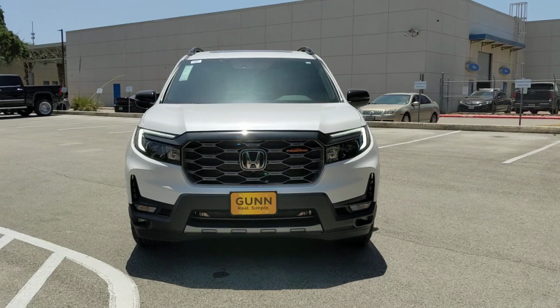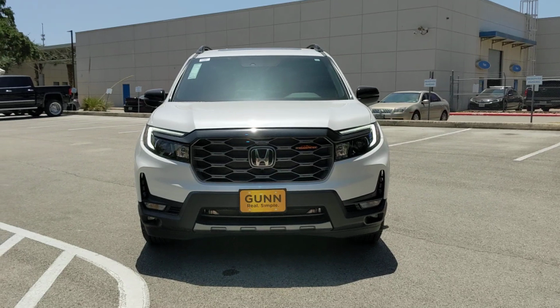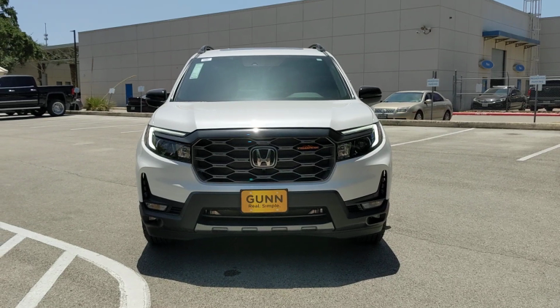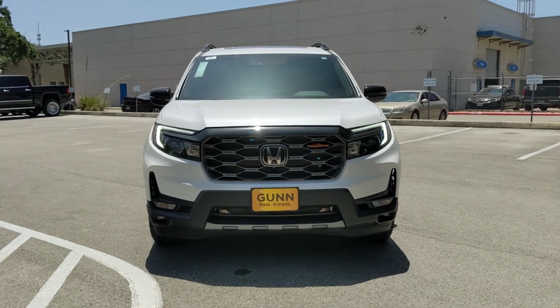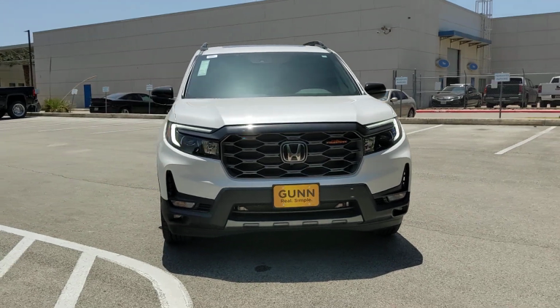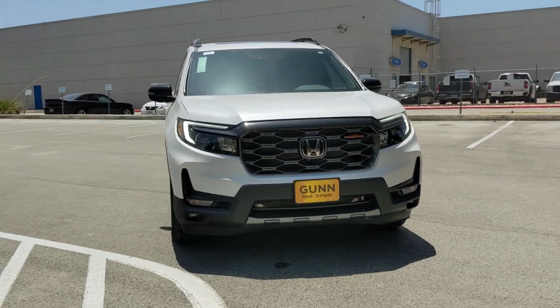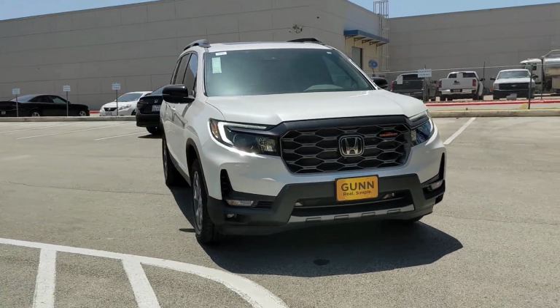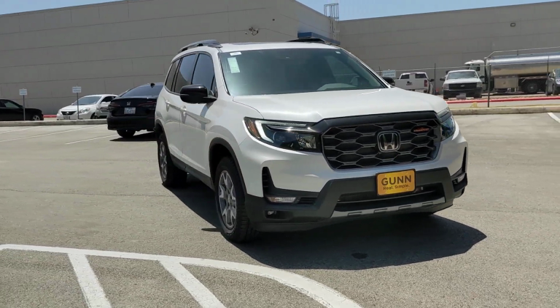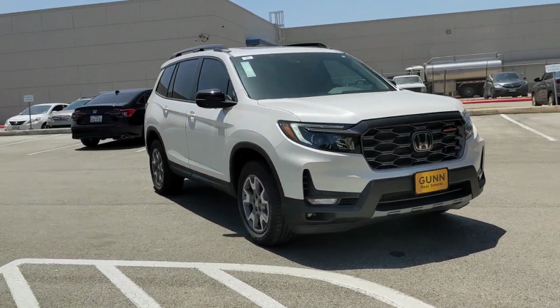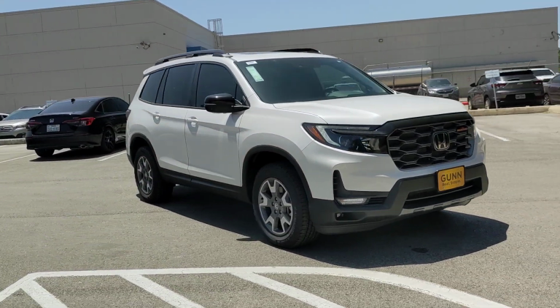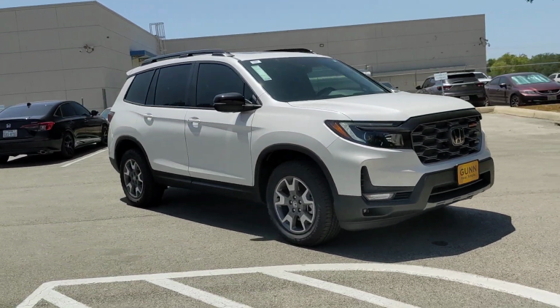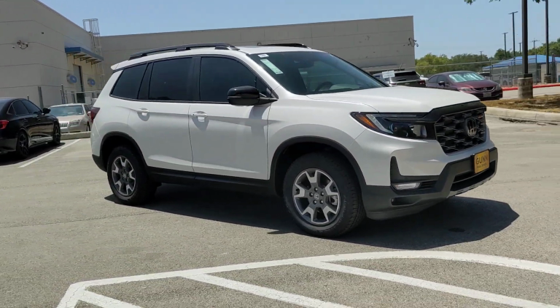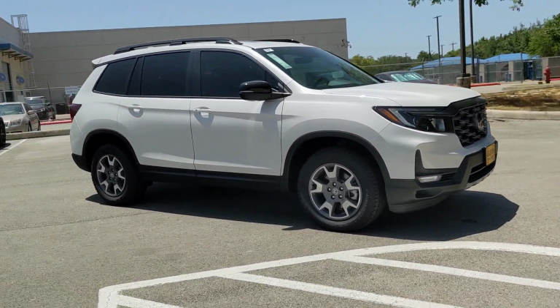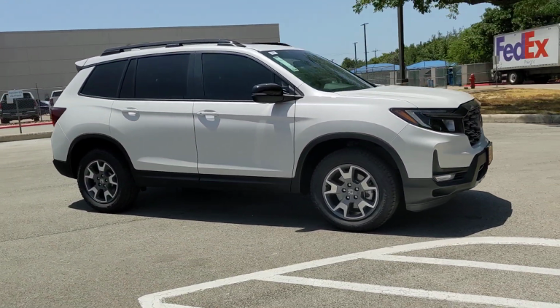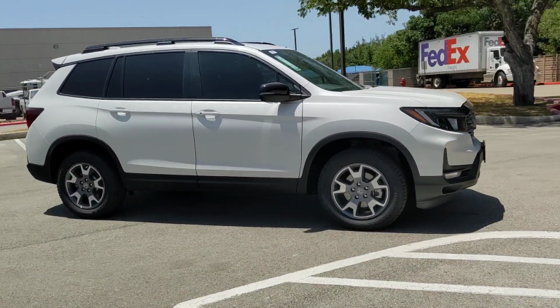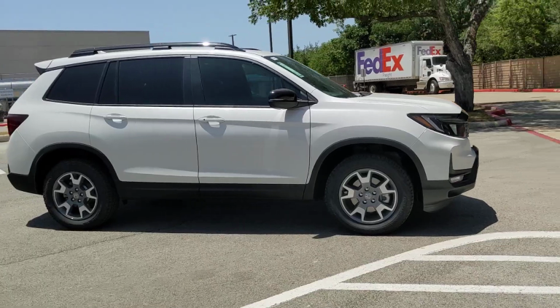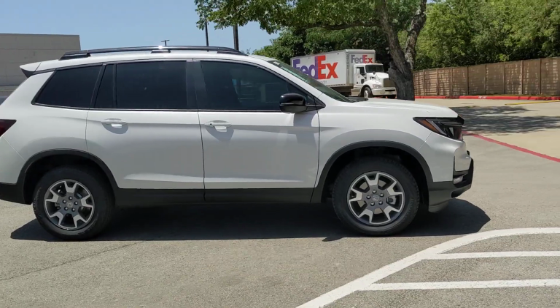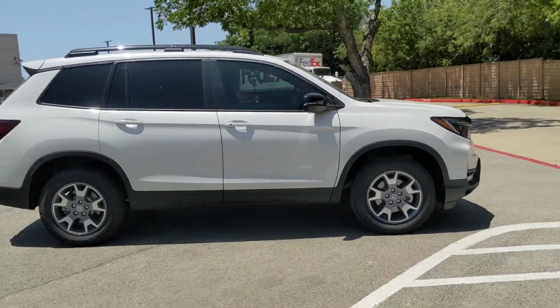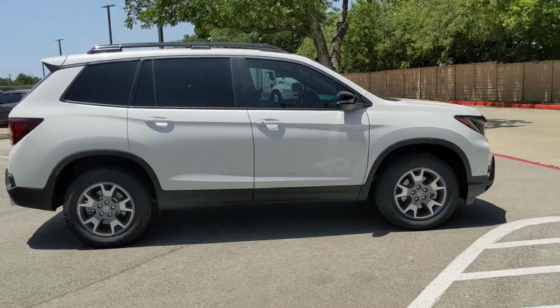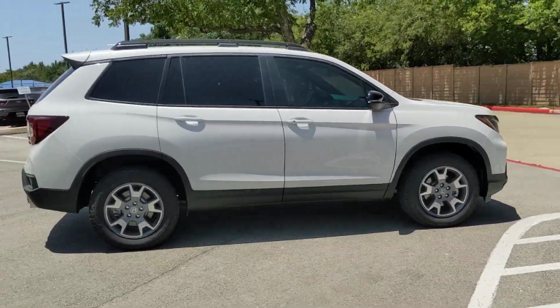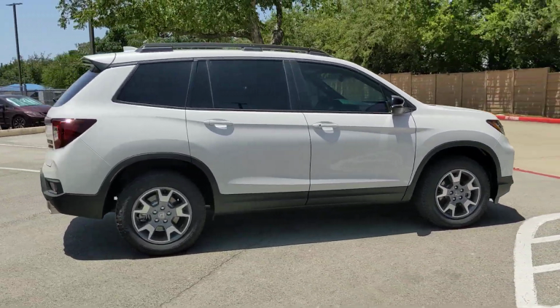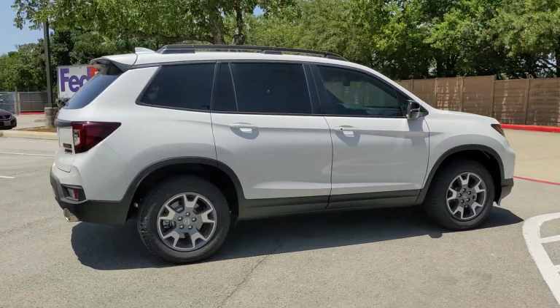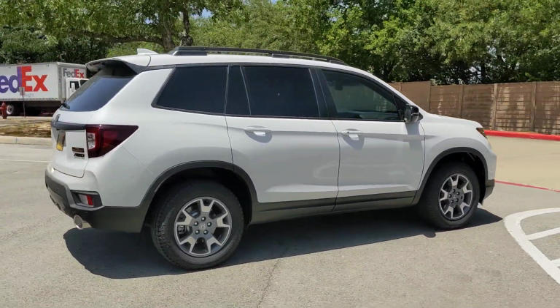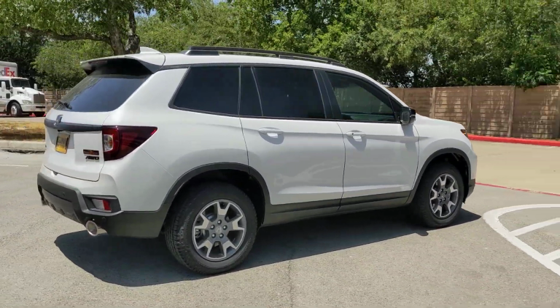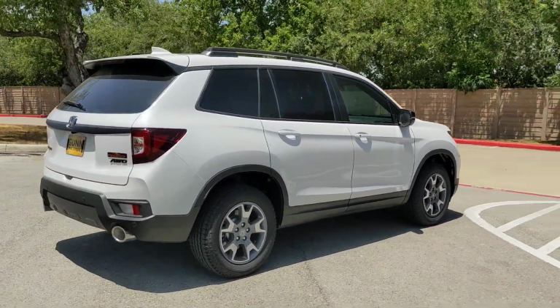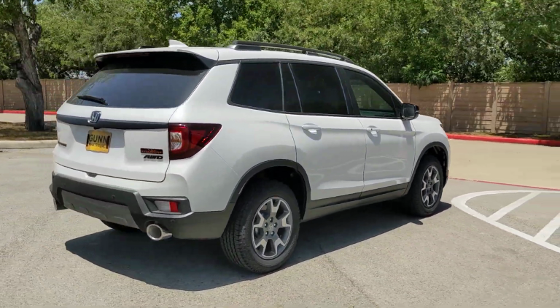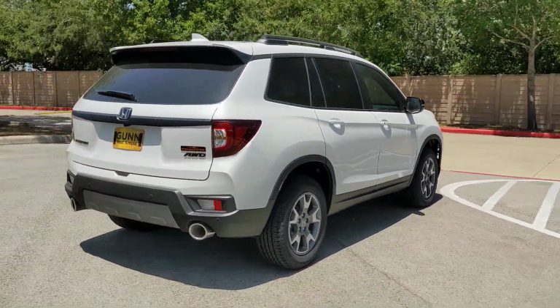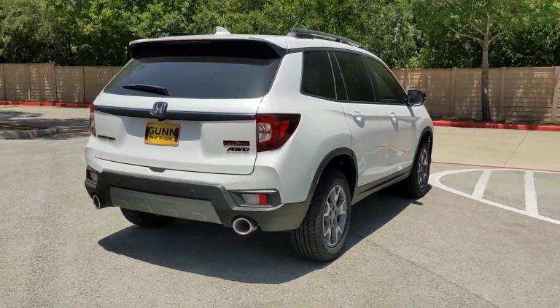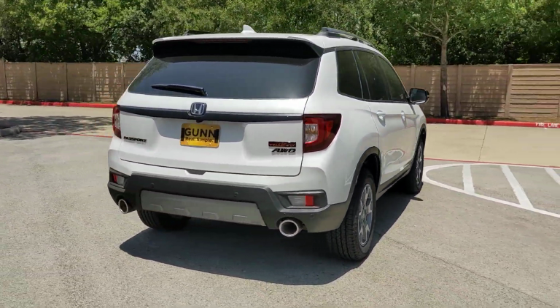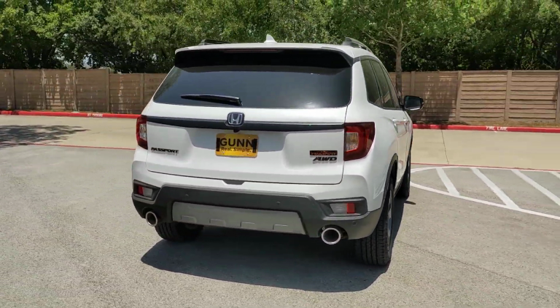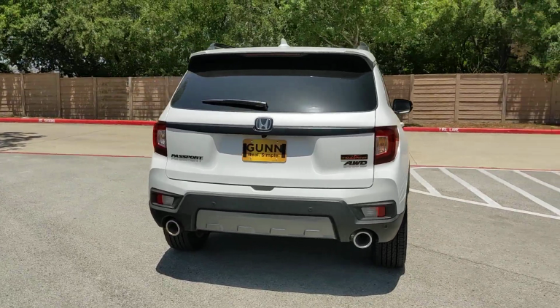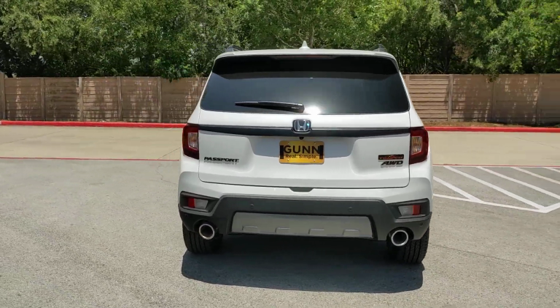Presenting the 2023 Honda Passport, the mid-sized crossover with all the features you need to make your outdoor adventures fun and comfortable.